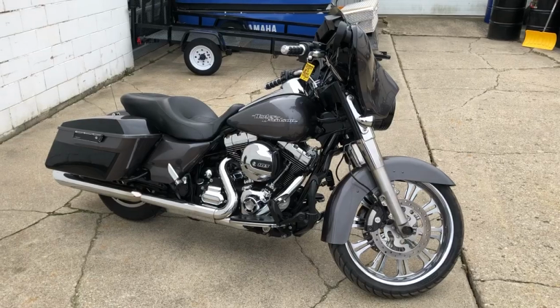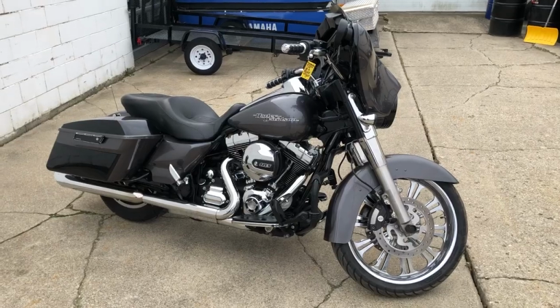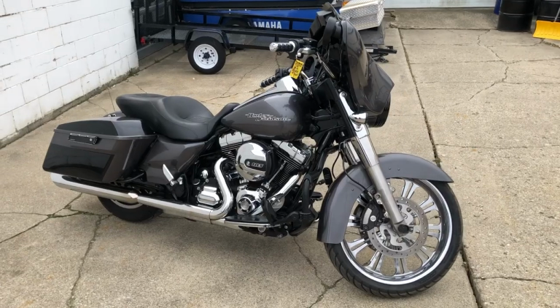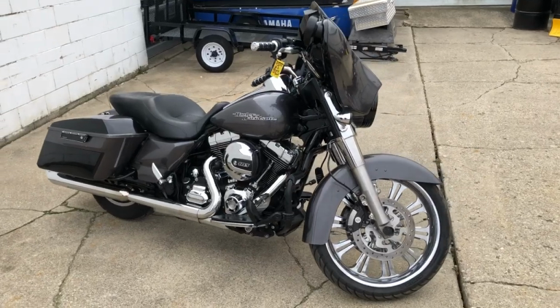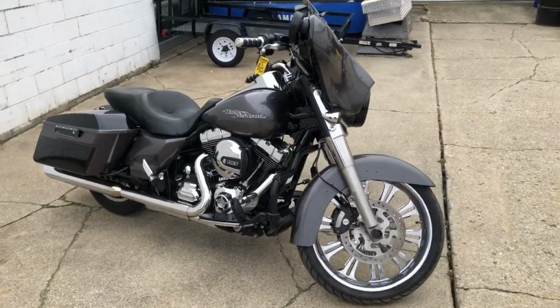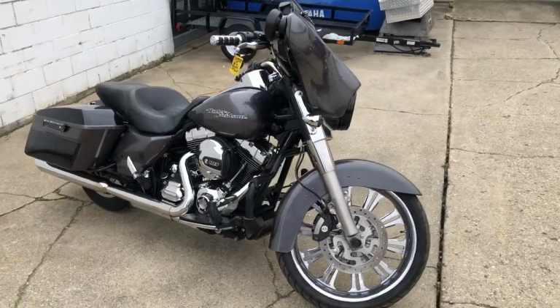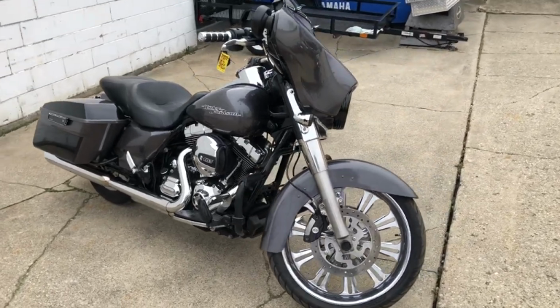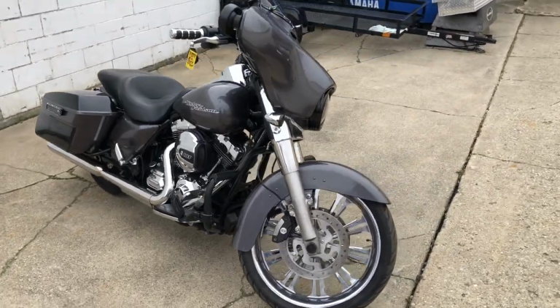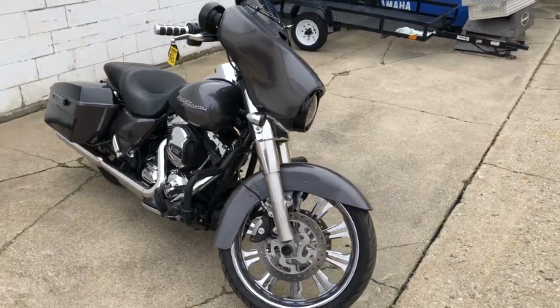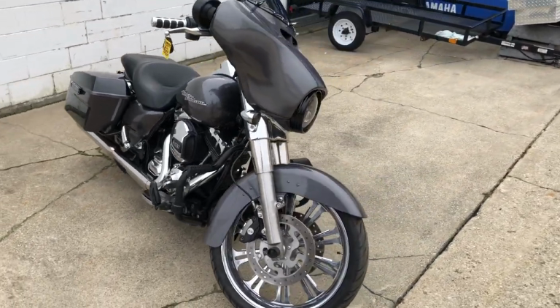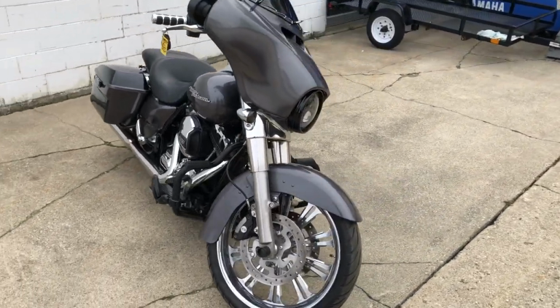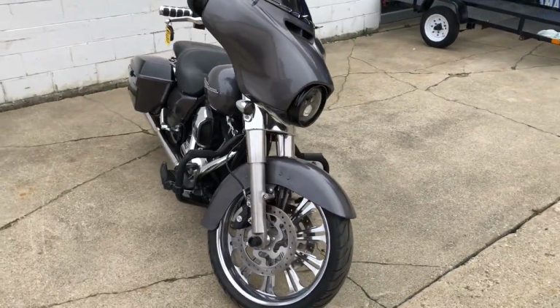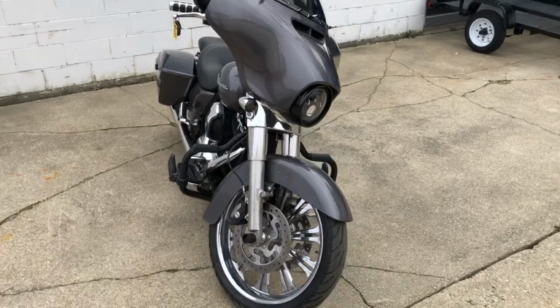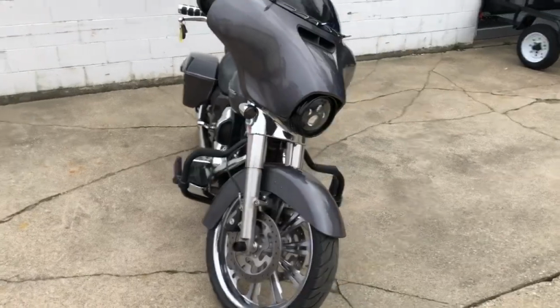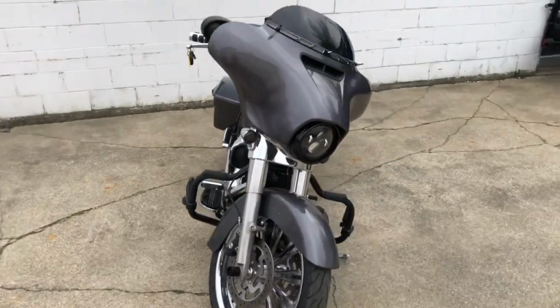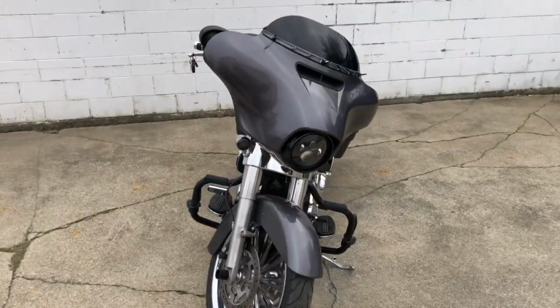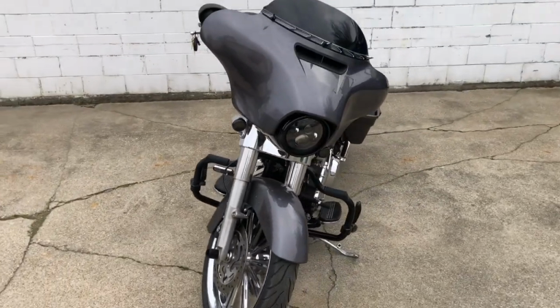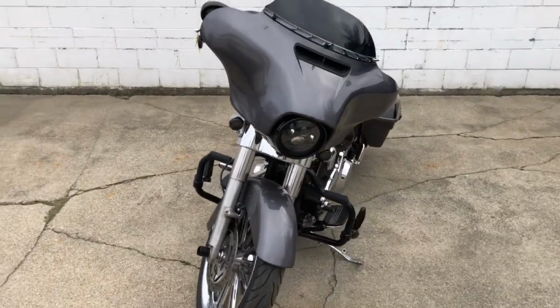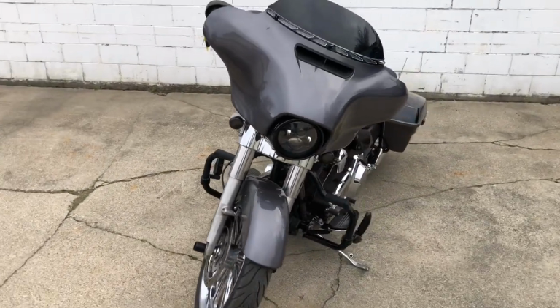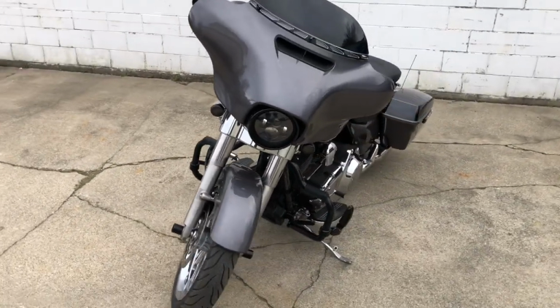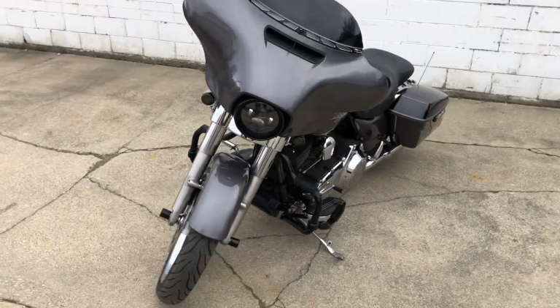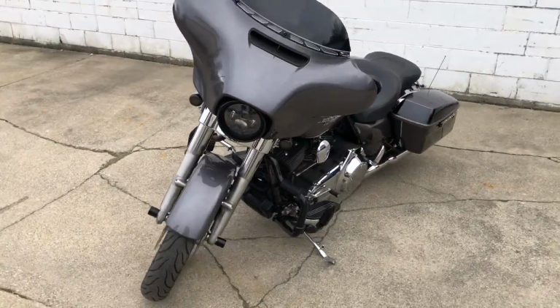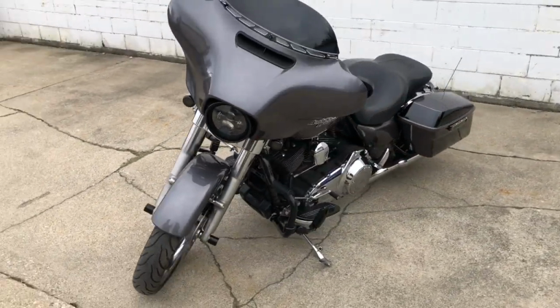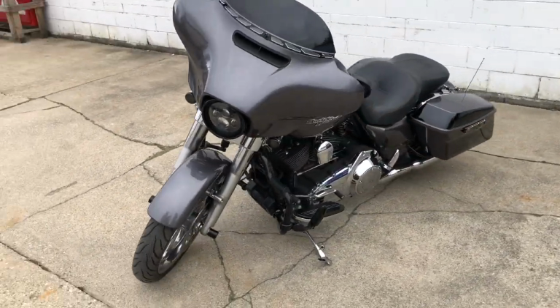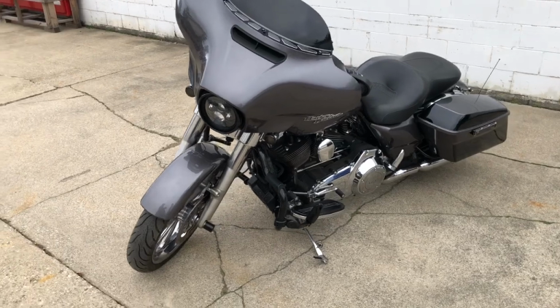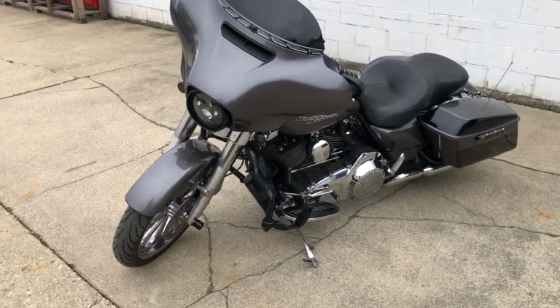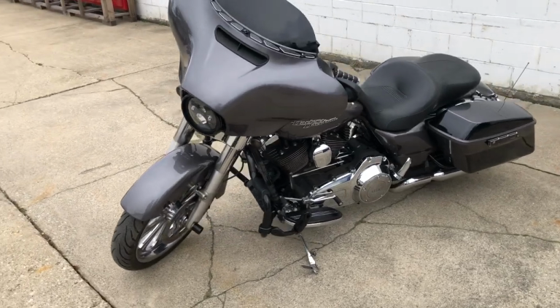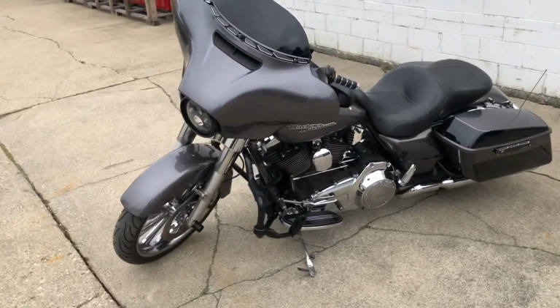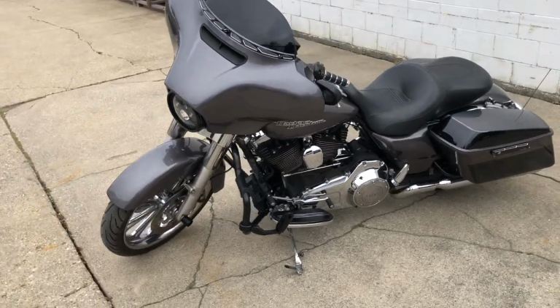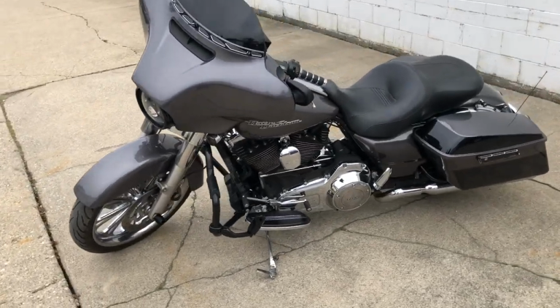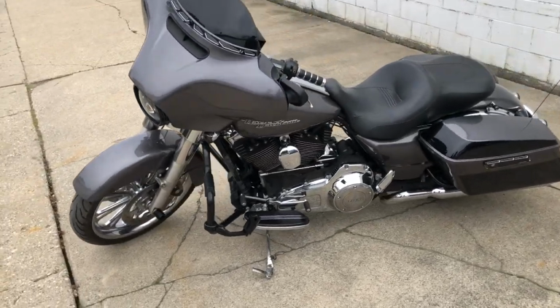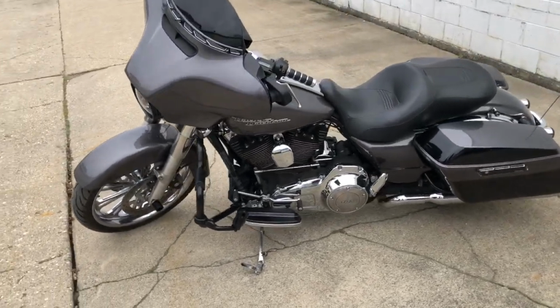ApprovalpowerSports.com here doing some videos on some stuff that just rolled into the showroom. Check this one out — I got a 2014 Street Glide here, bagger, 21 inch custom chrome wheel. Sharp, over three grand in extras.